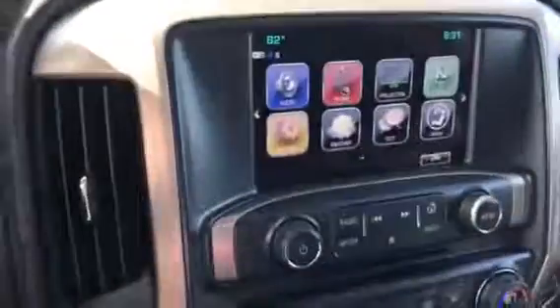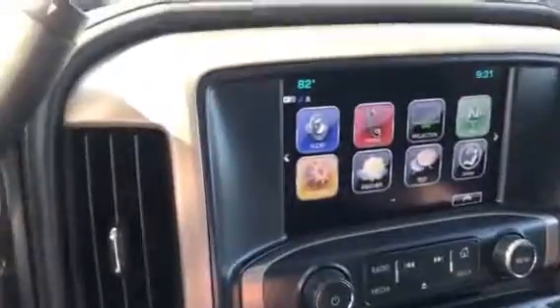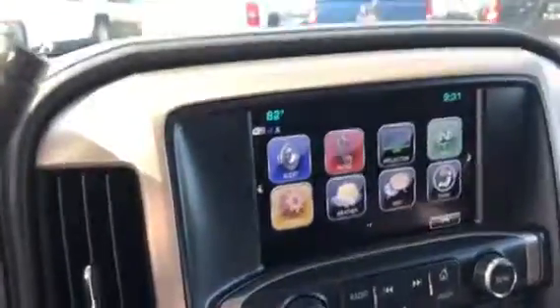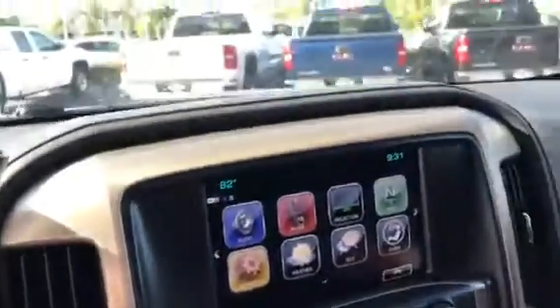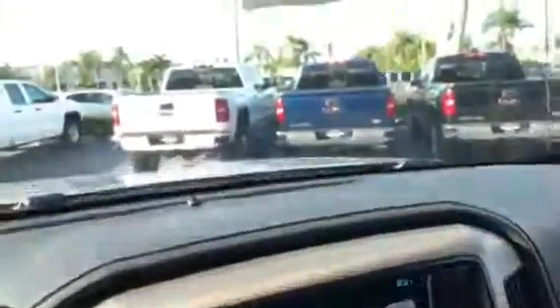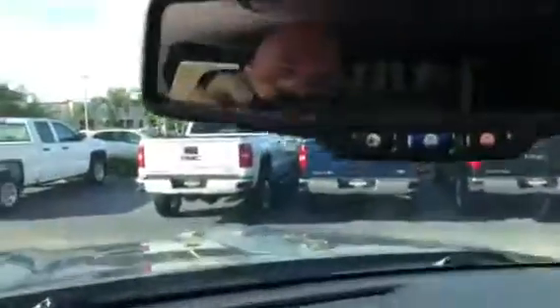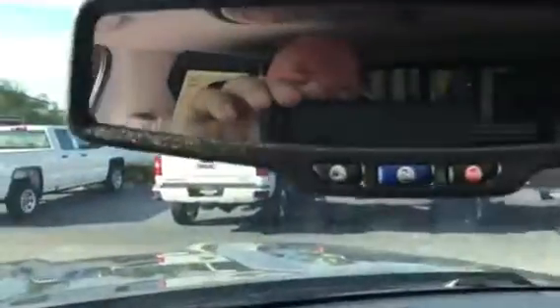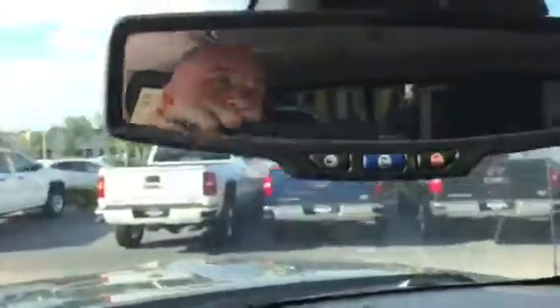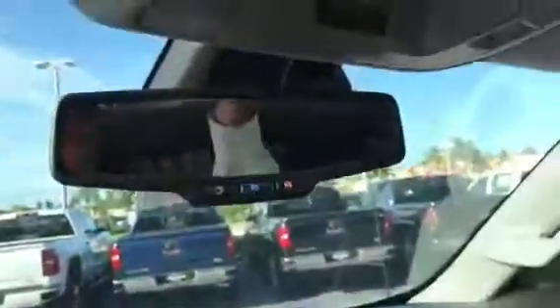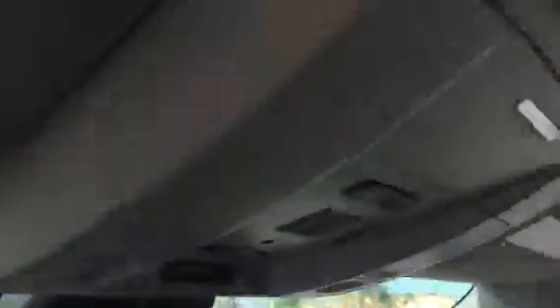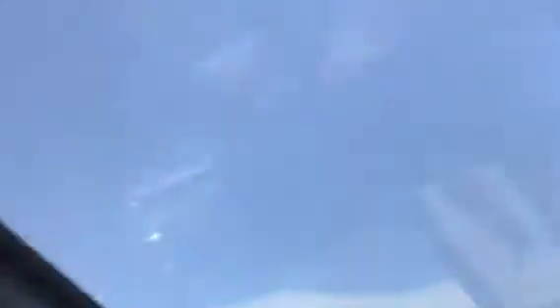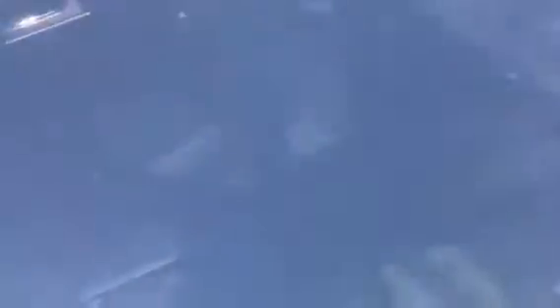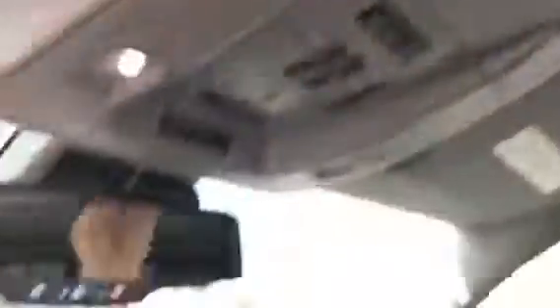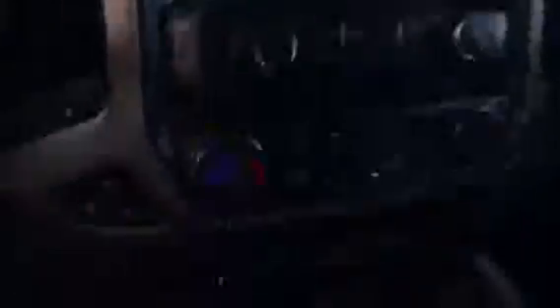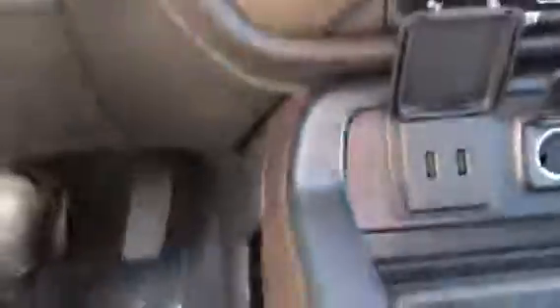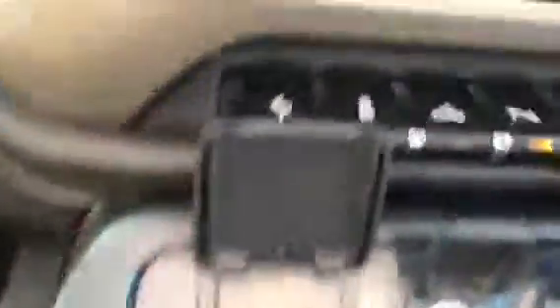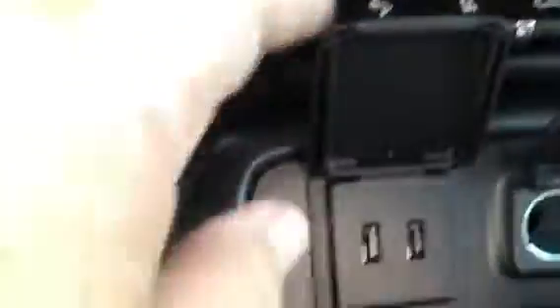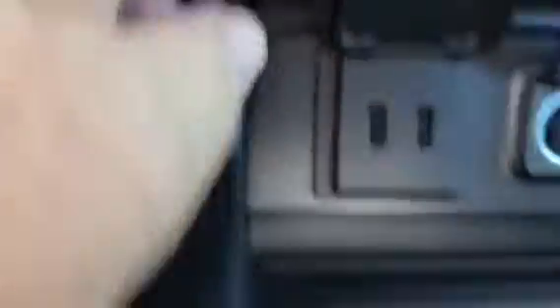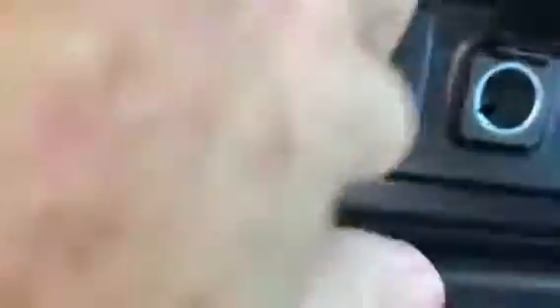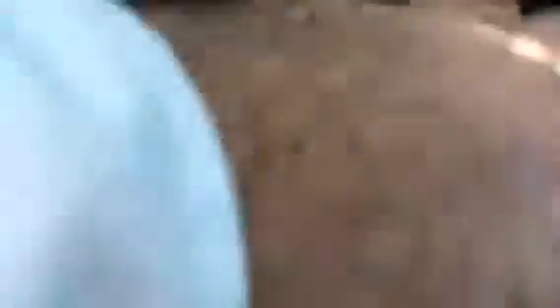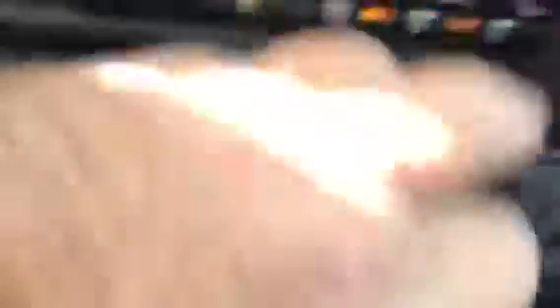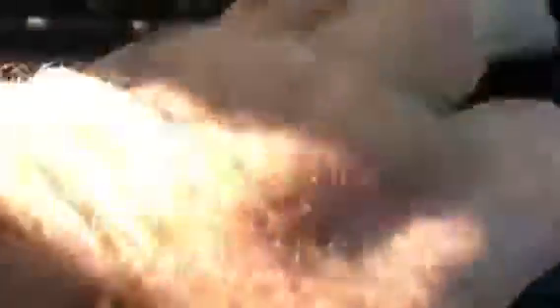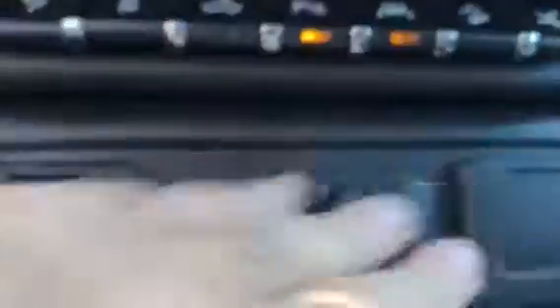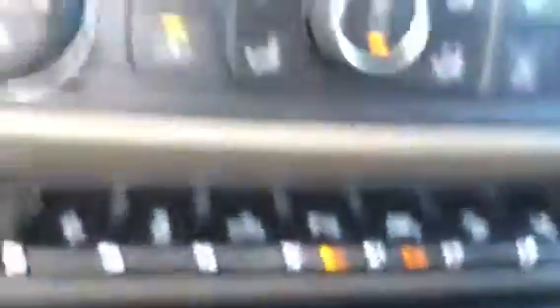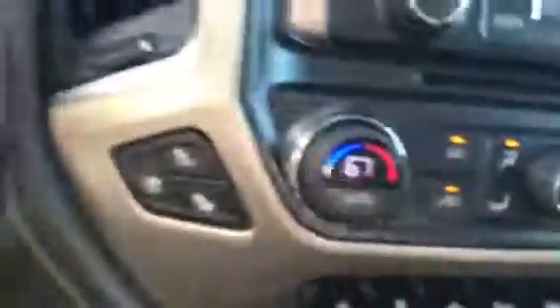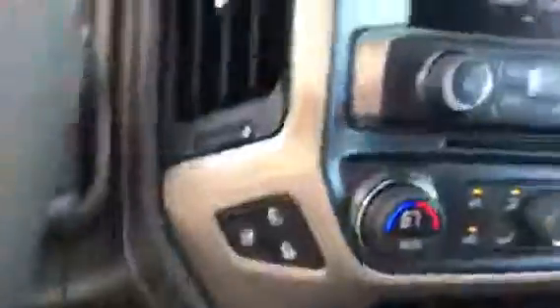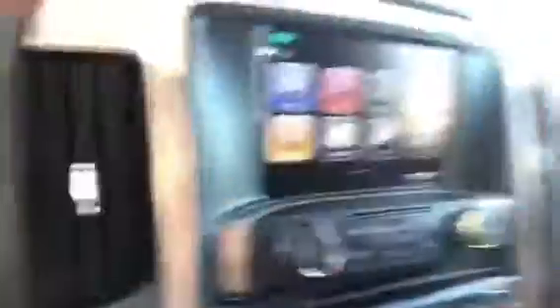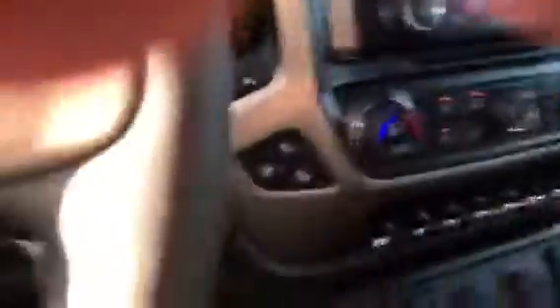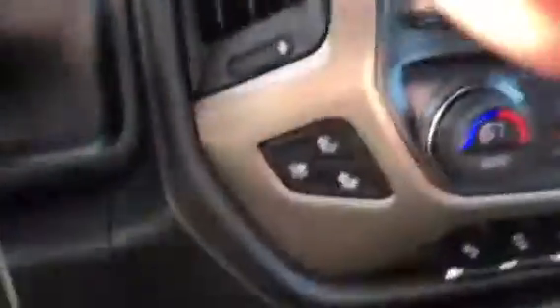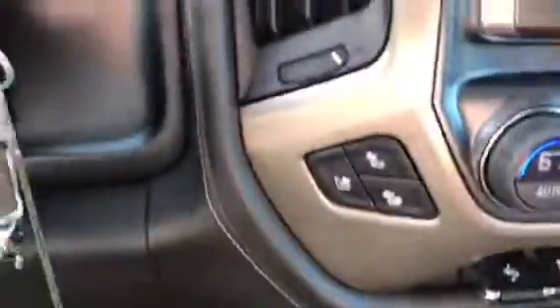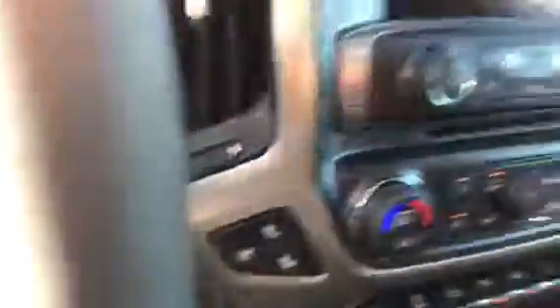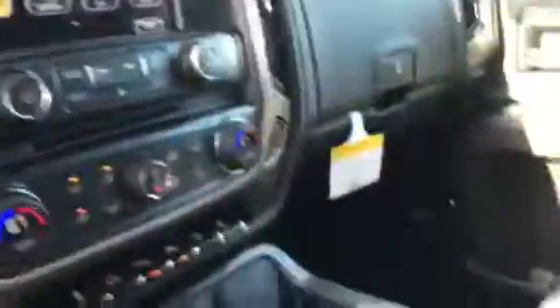This also has forward collision alert, lane departure warning, OnStar, and it does have the sunroof. You have plenty of USB ports here — two USB ports, two chargers, a 110 outlet, and heated and cooled seats.